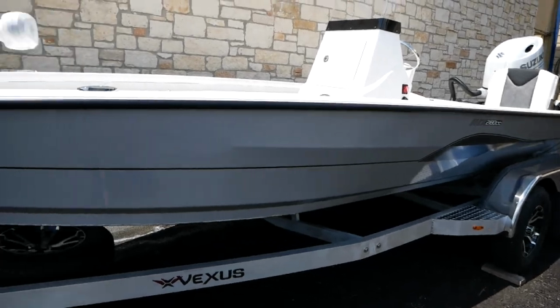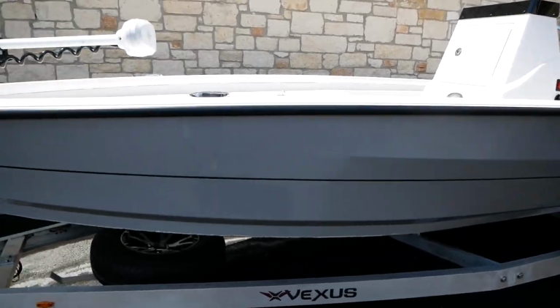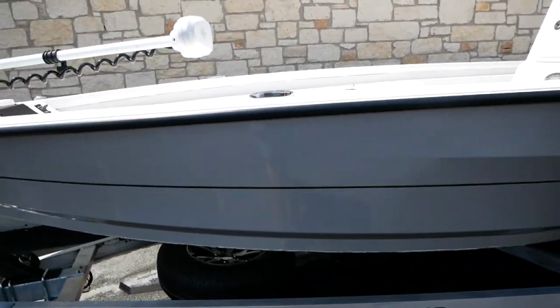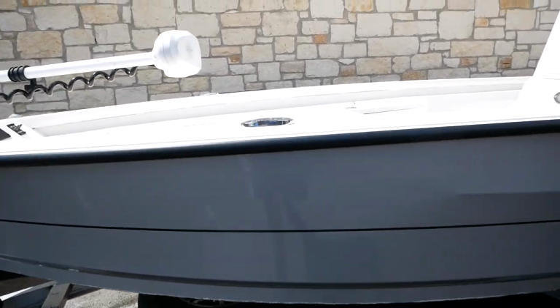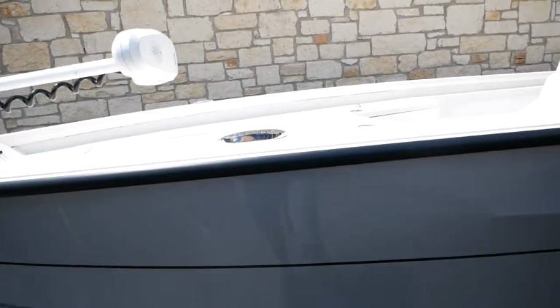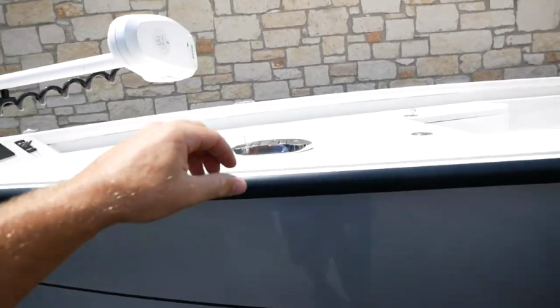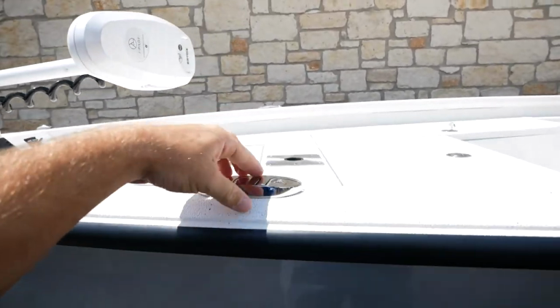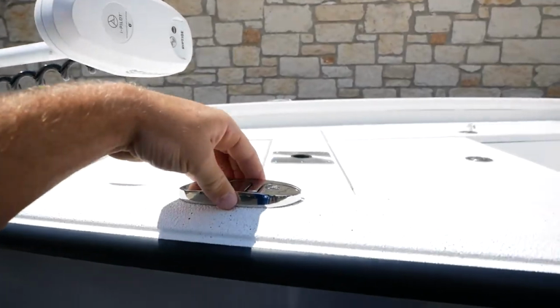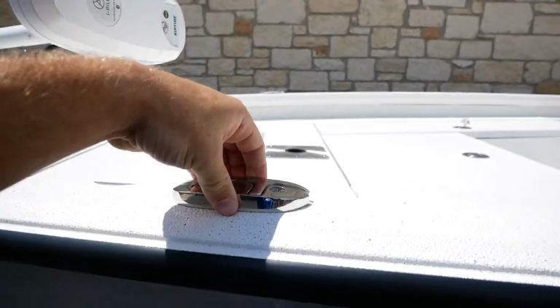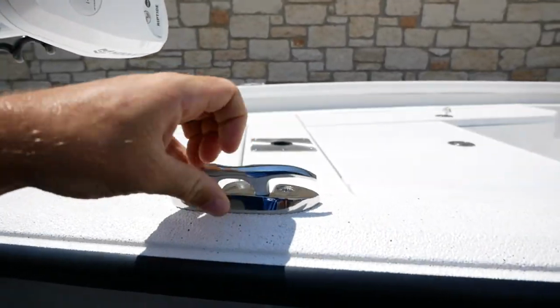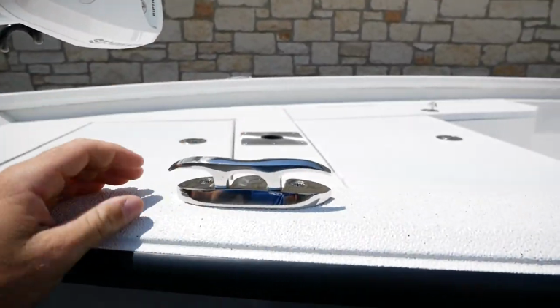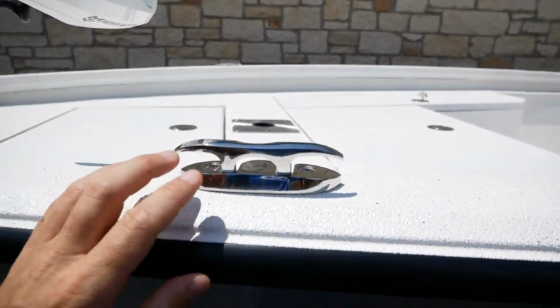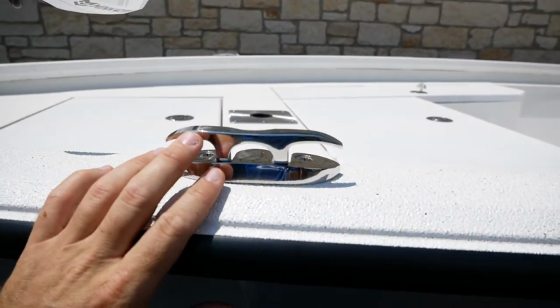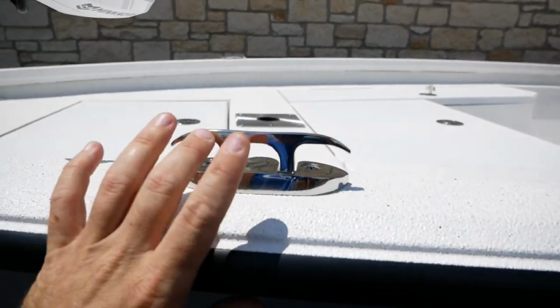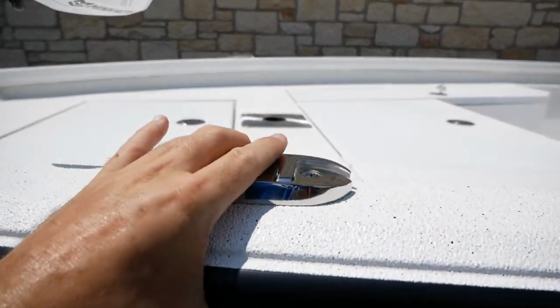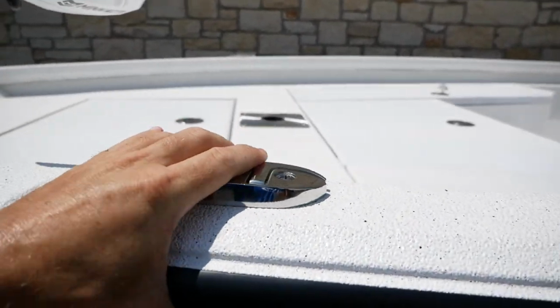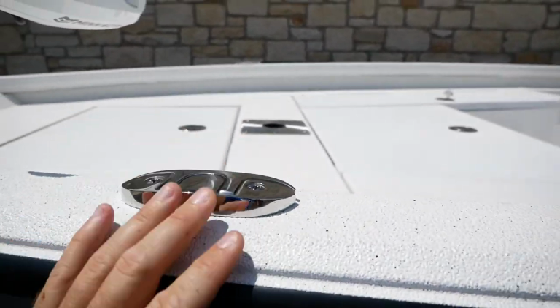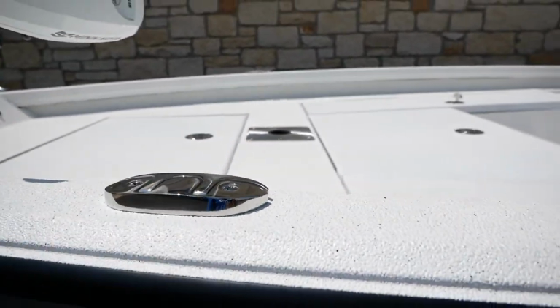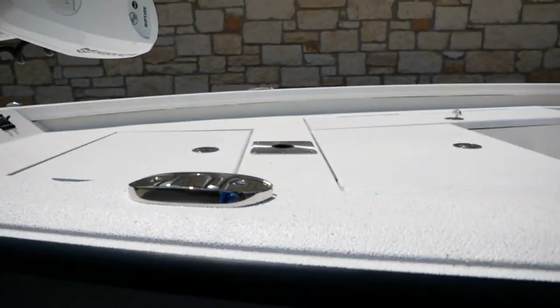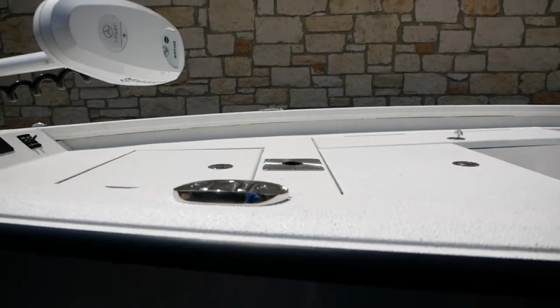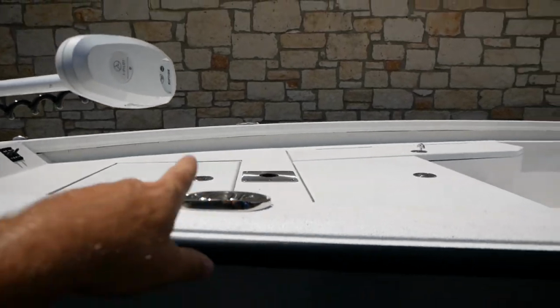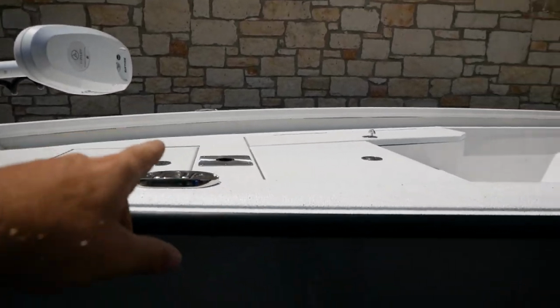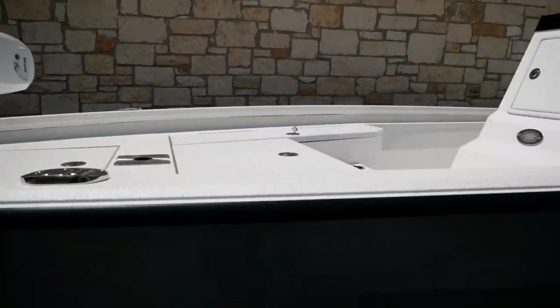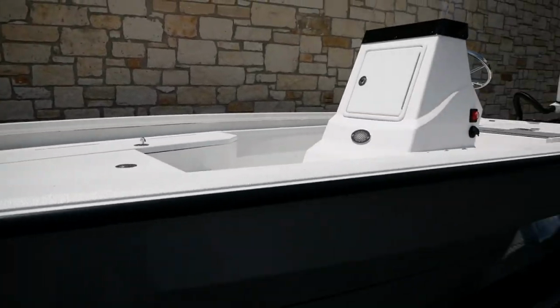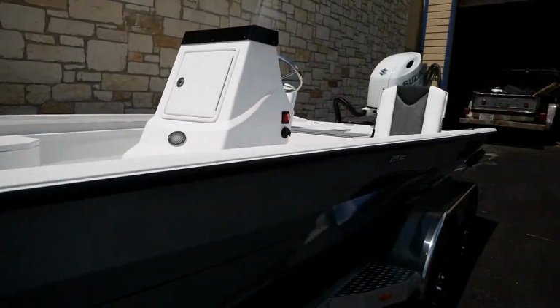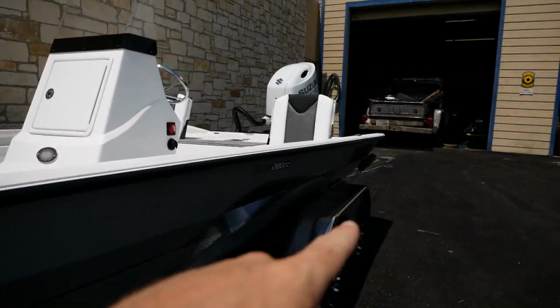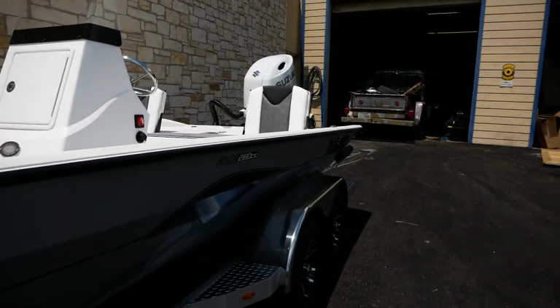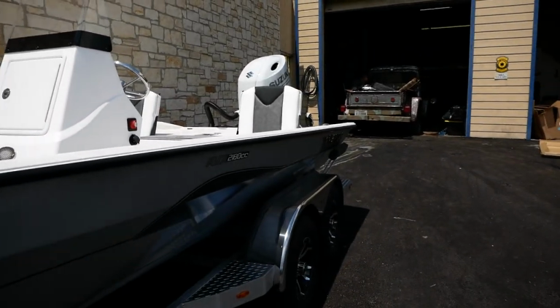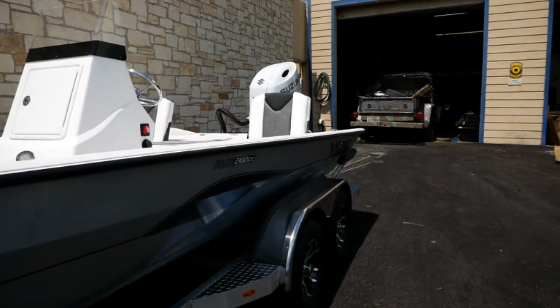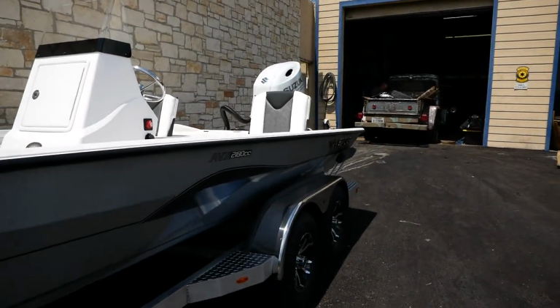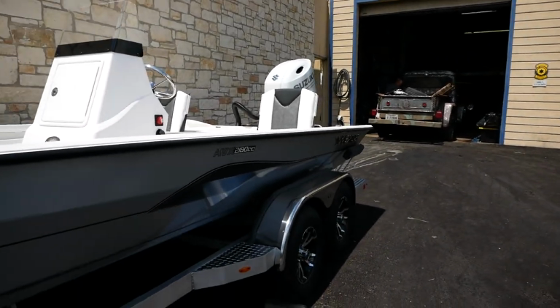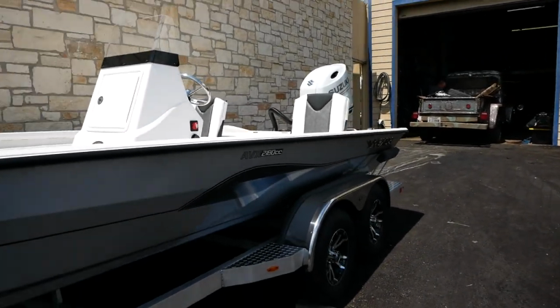There are some integrated fold-up cleats — two on the port and starboard here in the front, and two in the aft of the boat.